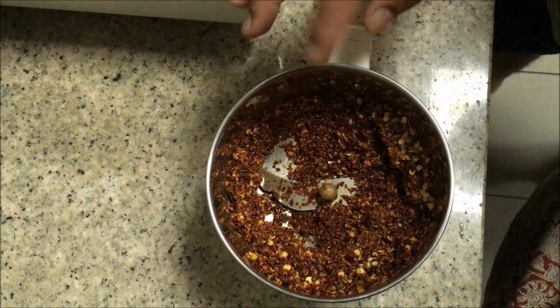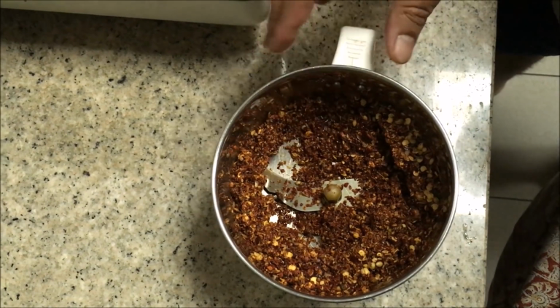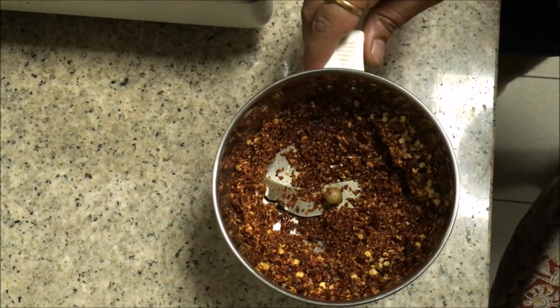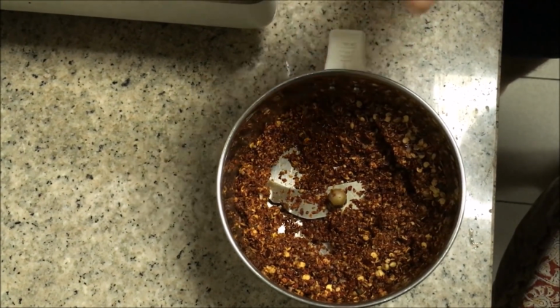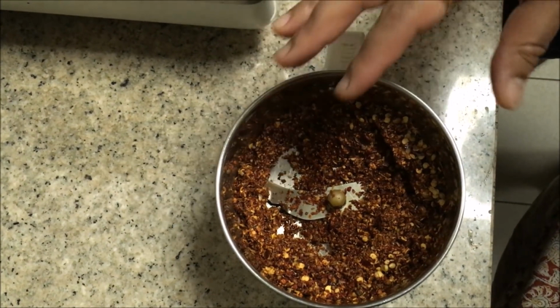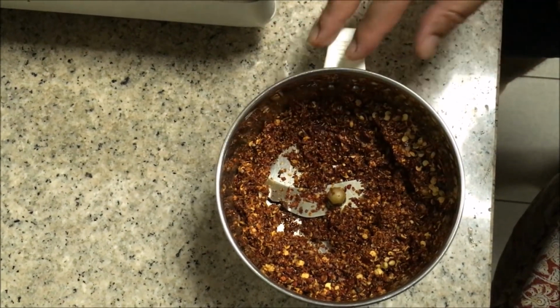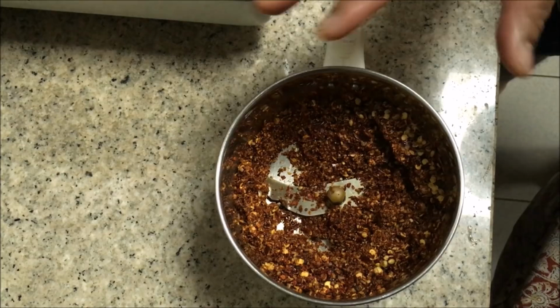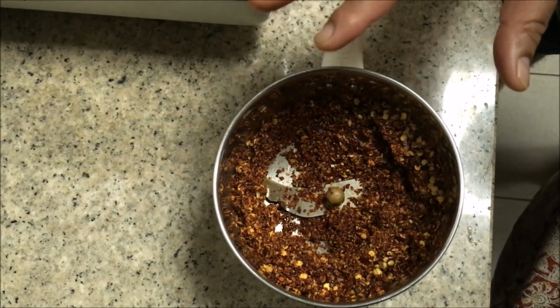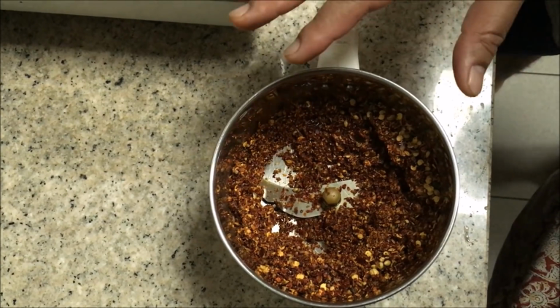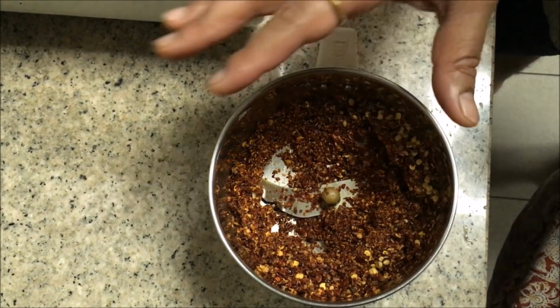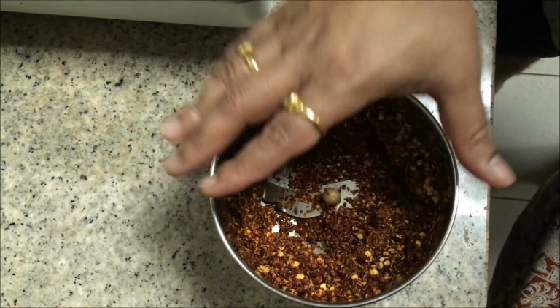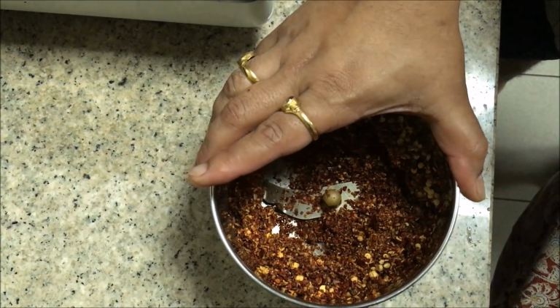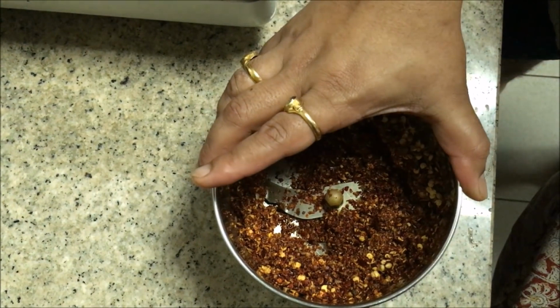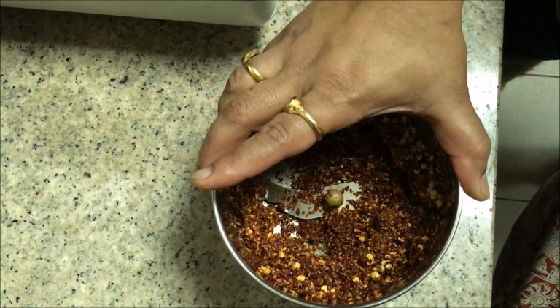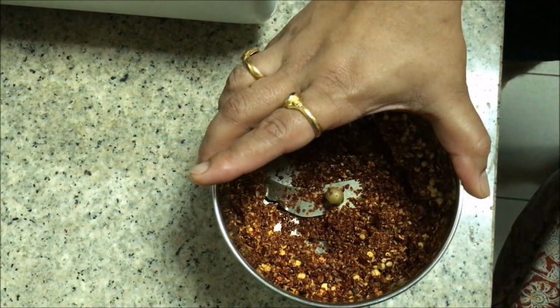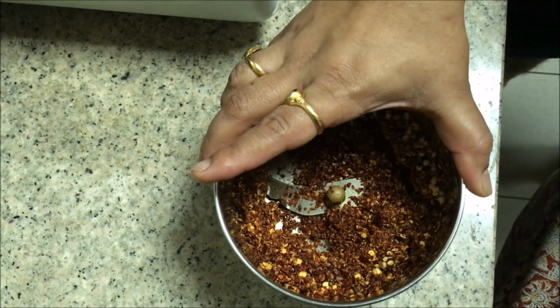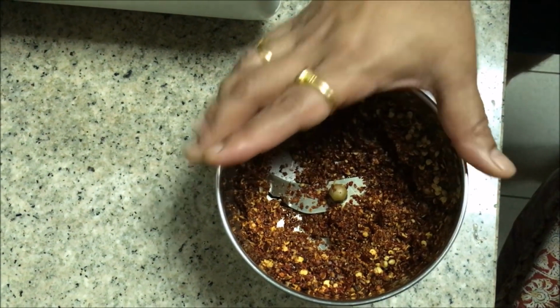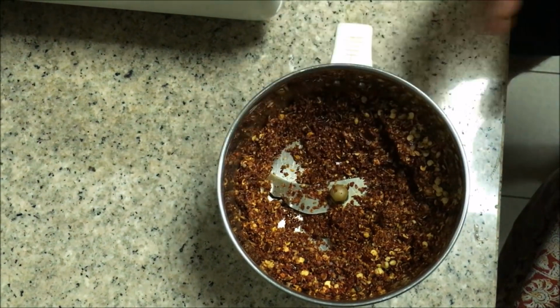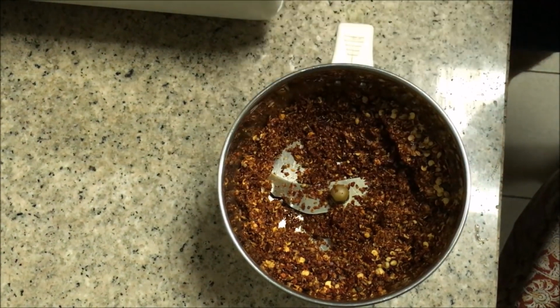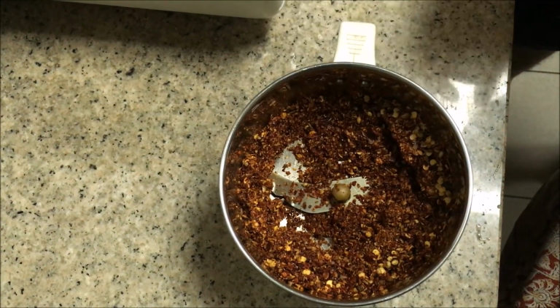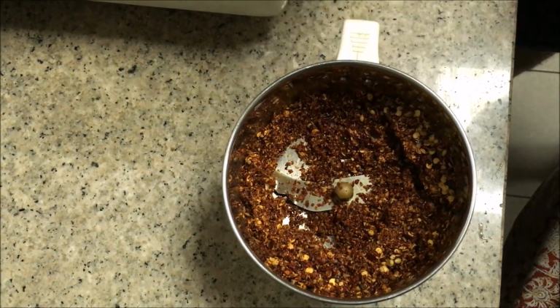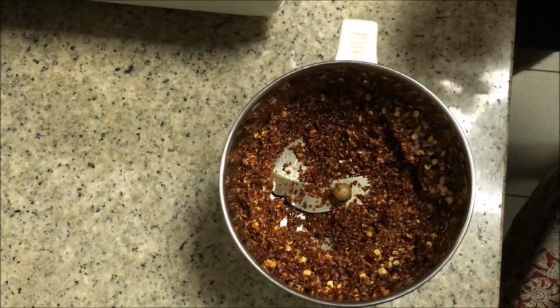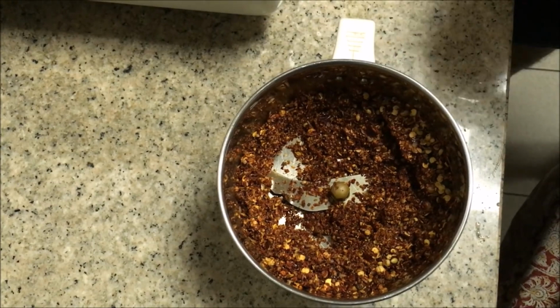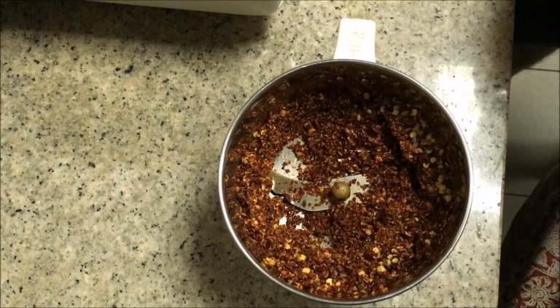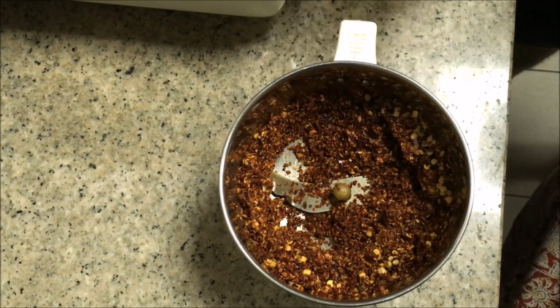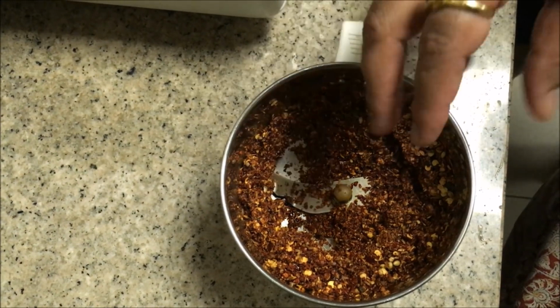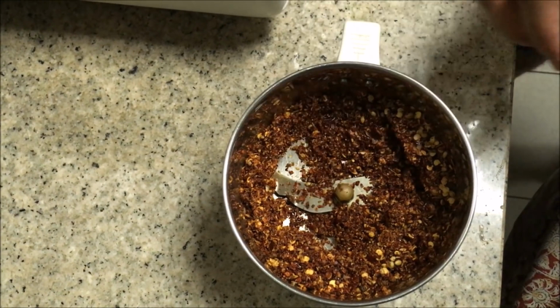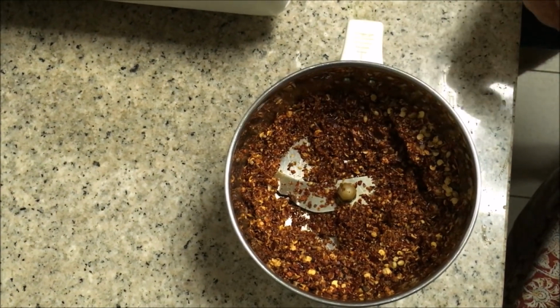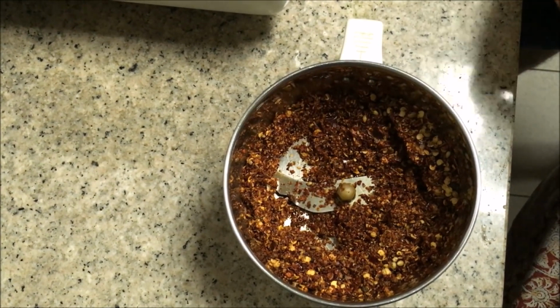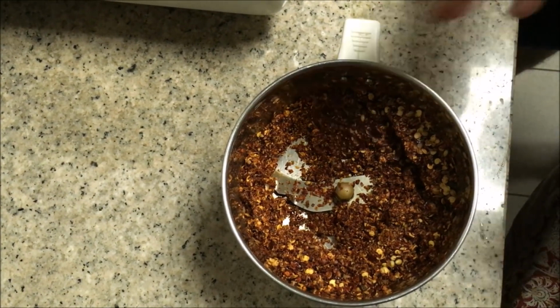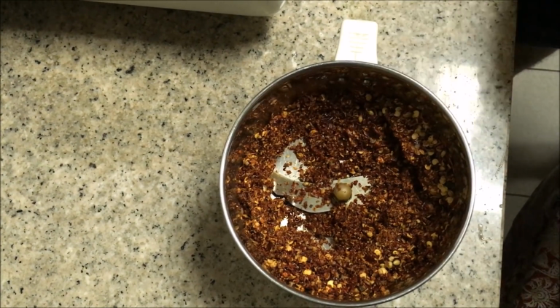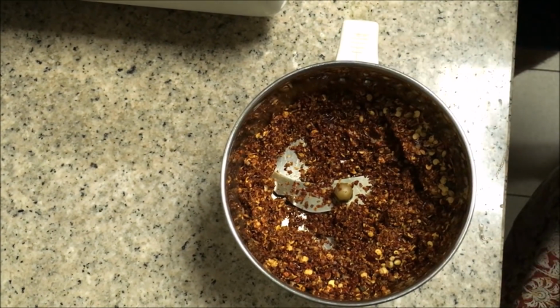Now this is the mixture. Keep the mixture in the jar itself. What we will do next is sauté some onions and then add to this mixture and grind it once again.